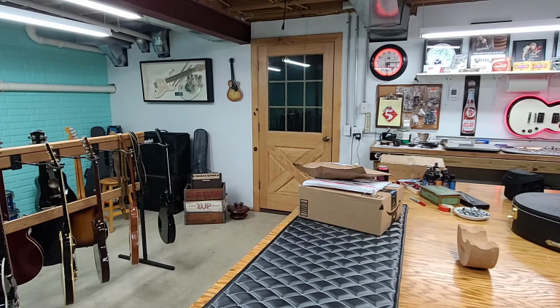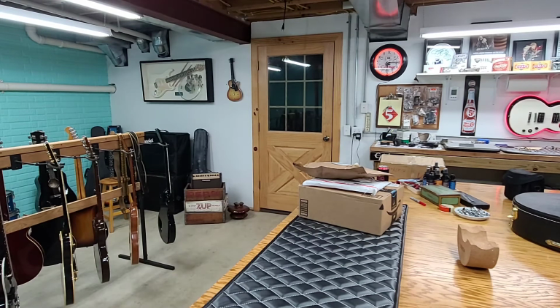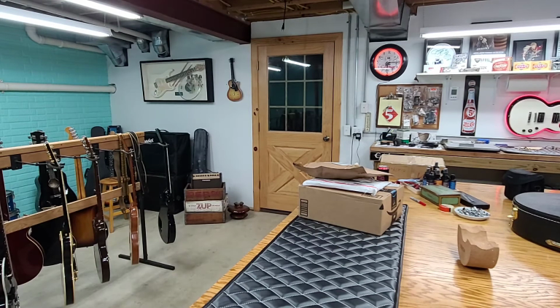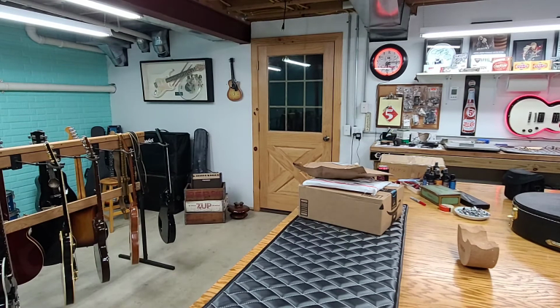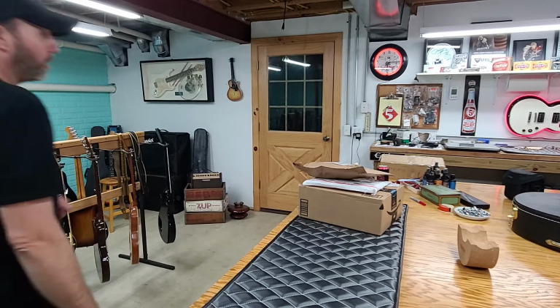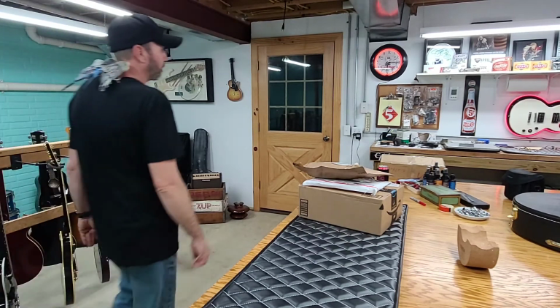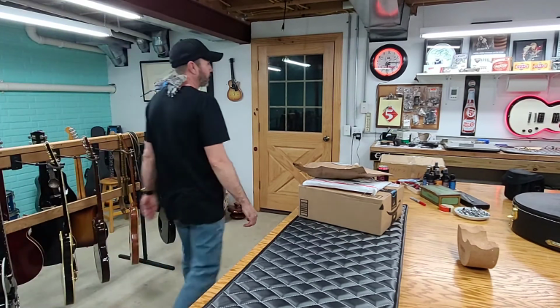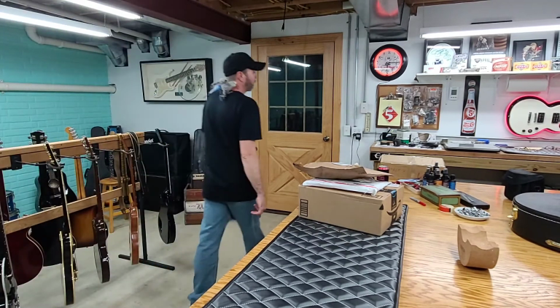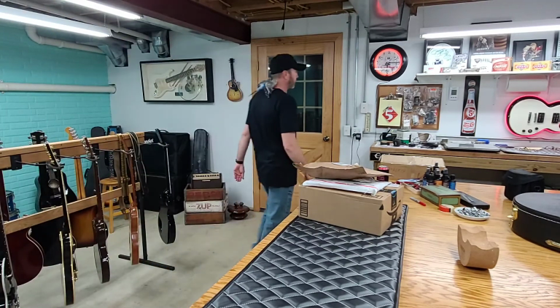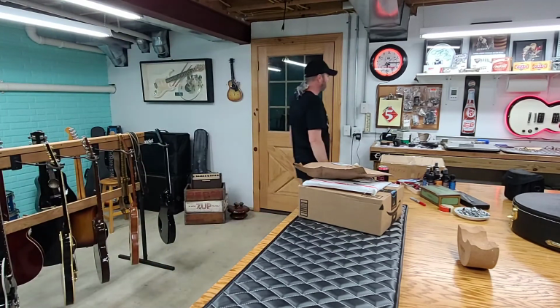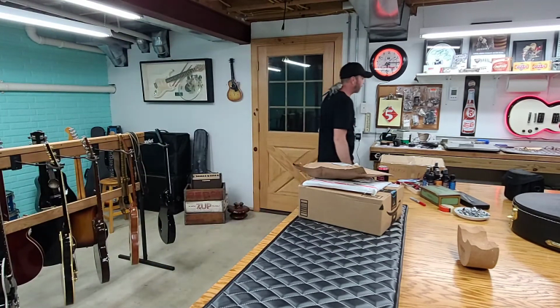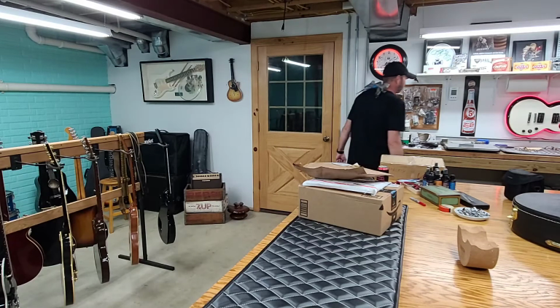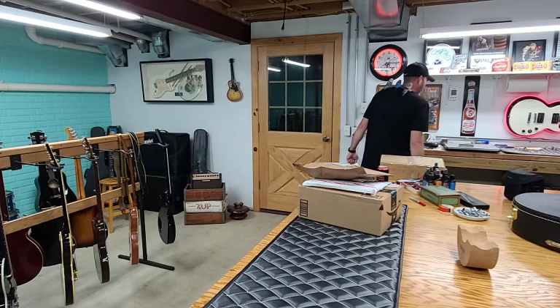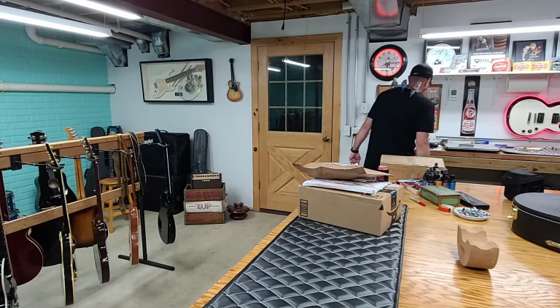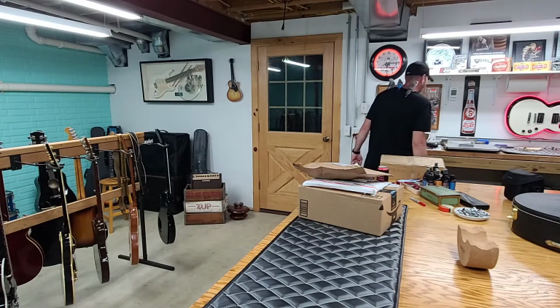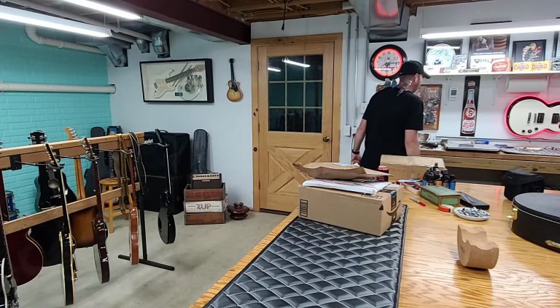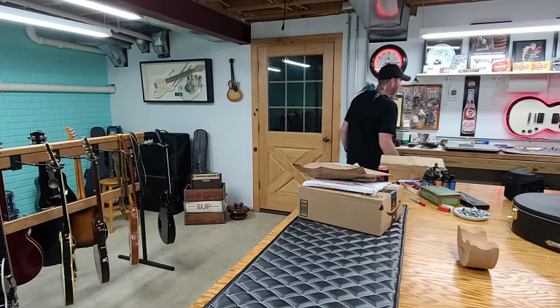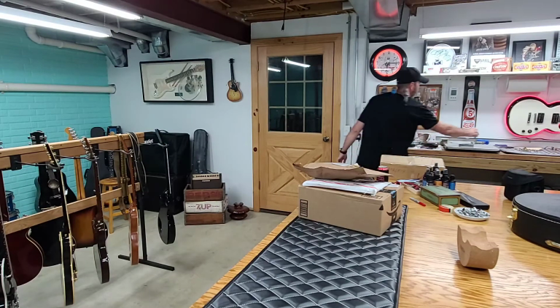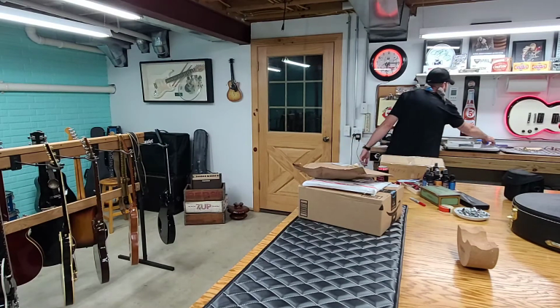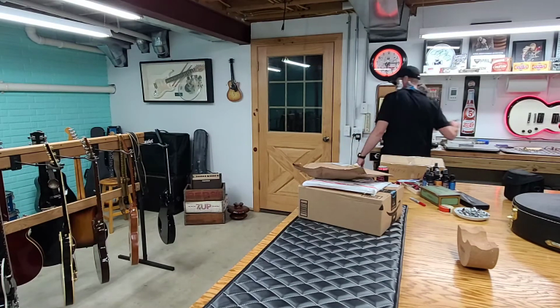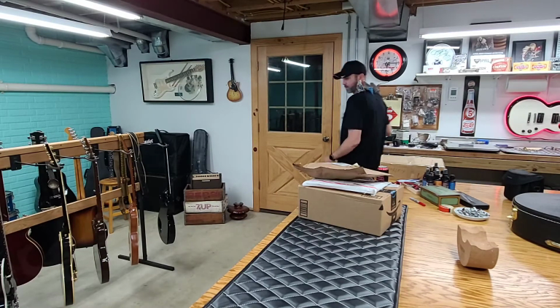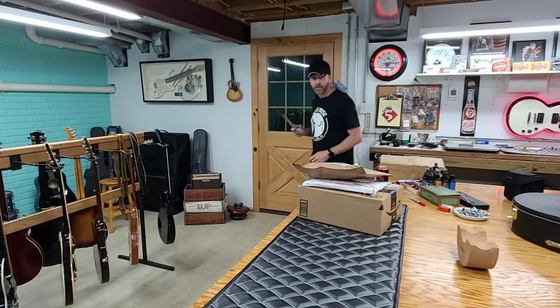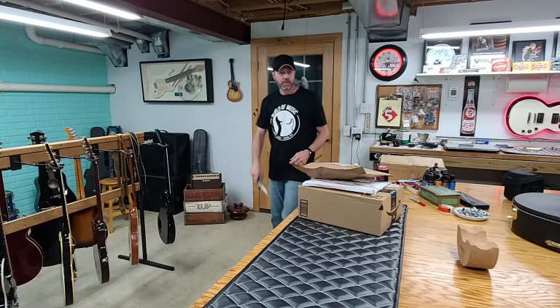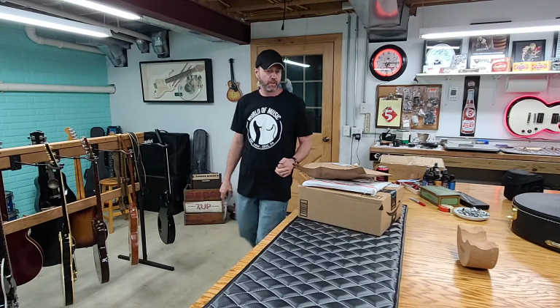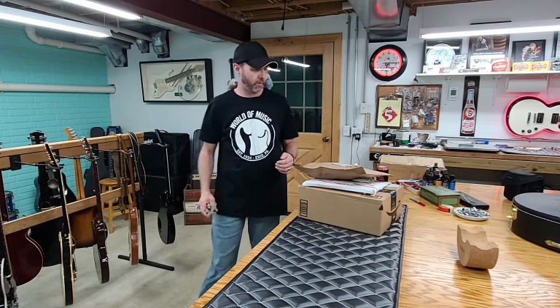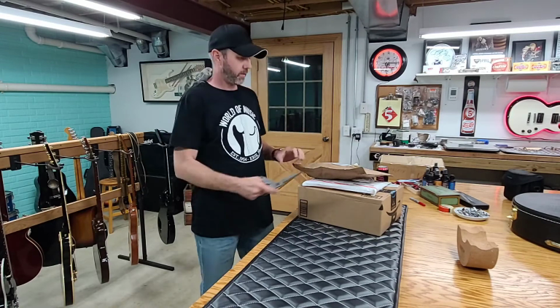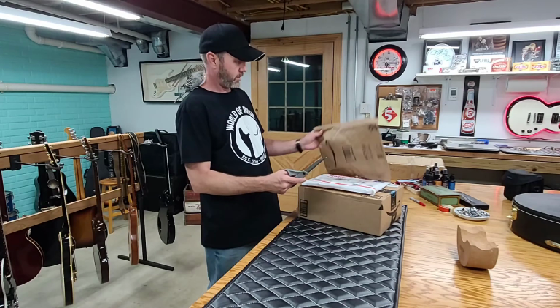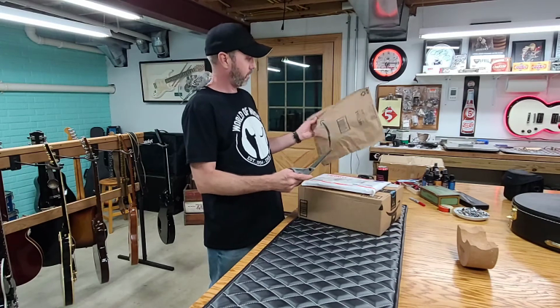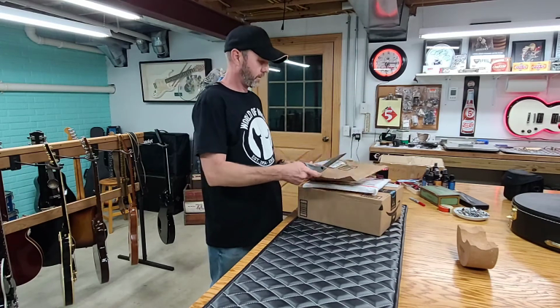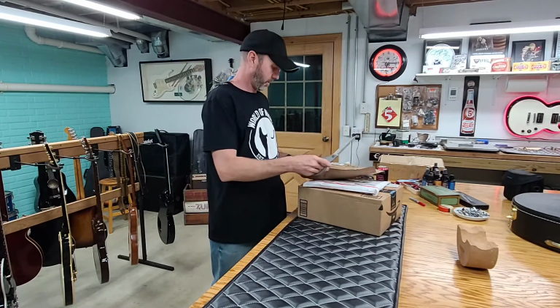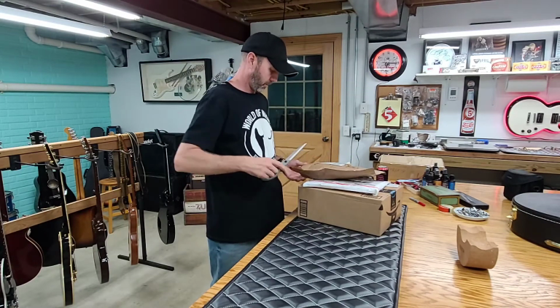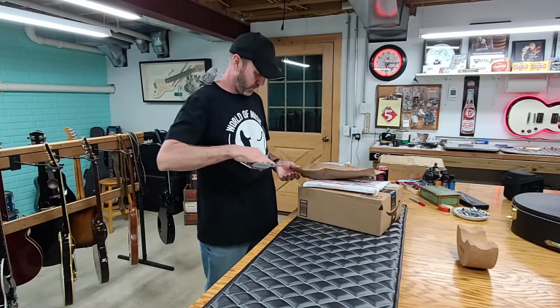Good evening. Welcome back. Tonight we are going to unbox some packages, and we're going to go ahead and start with this one here.